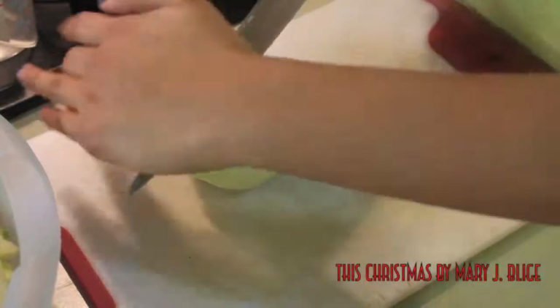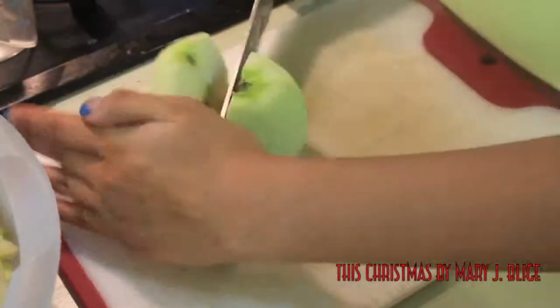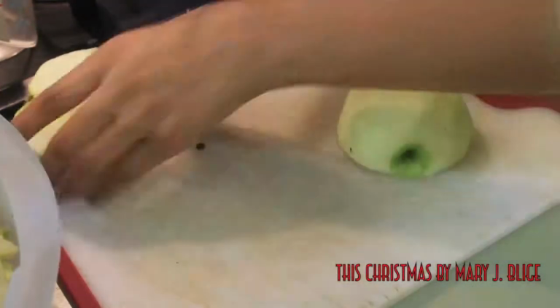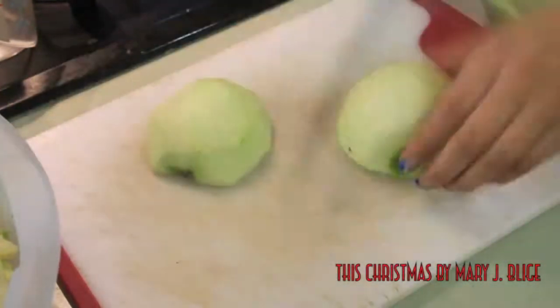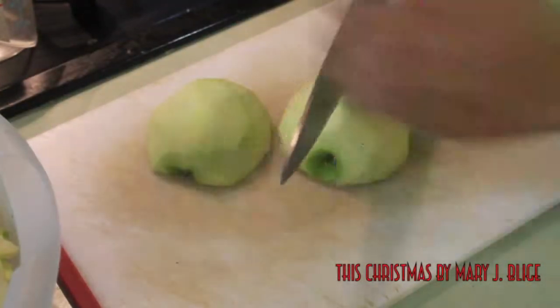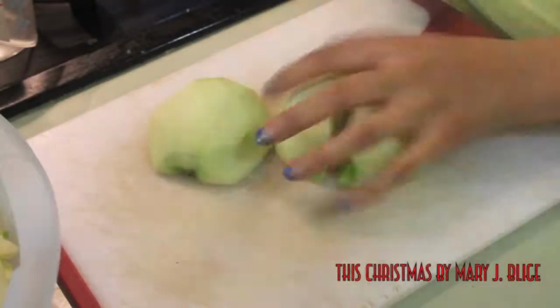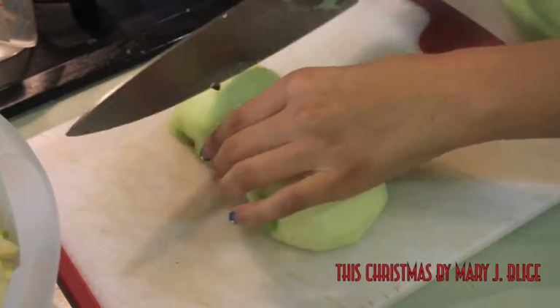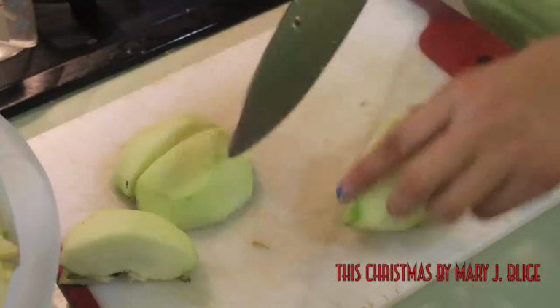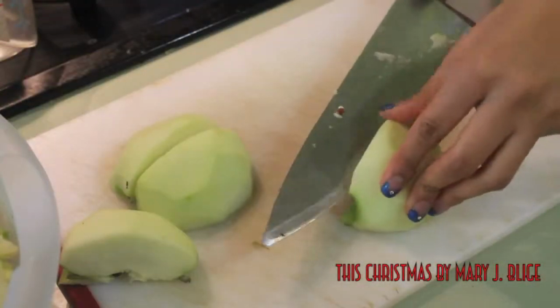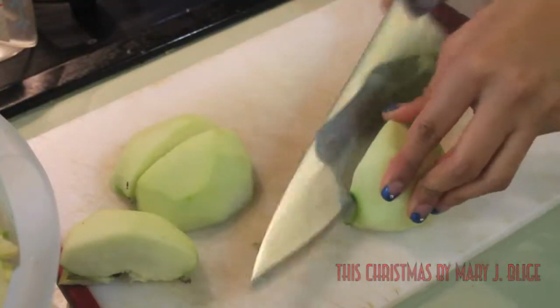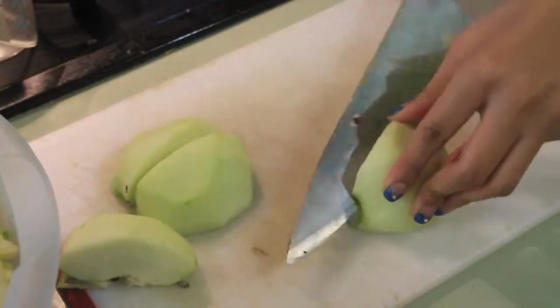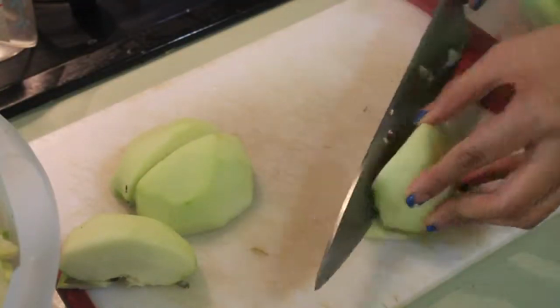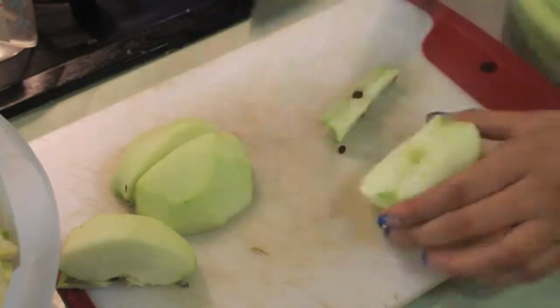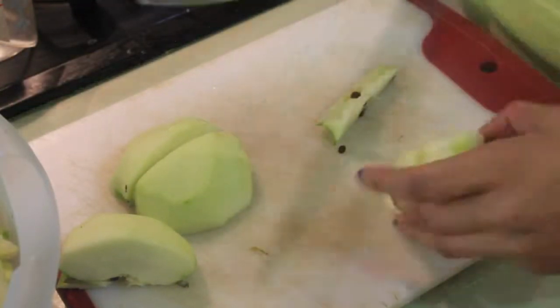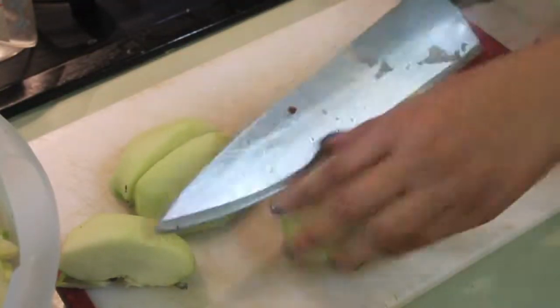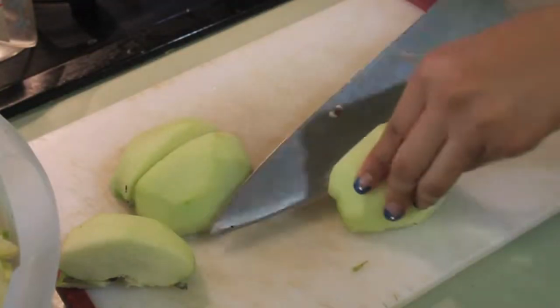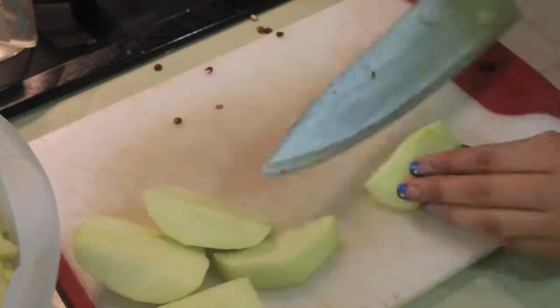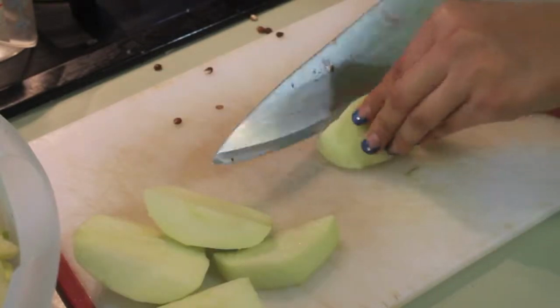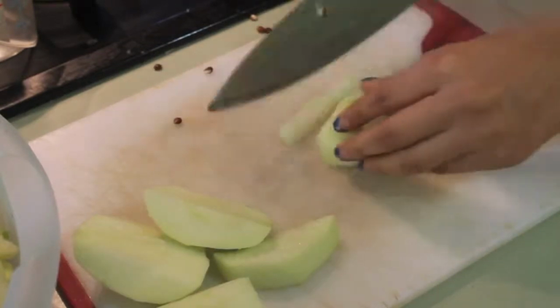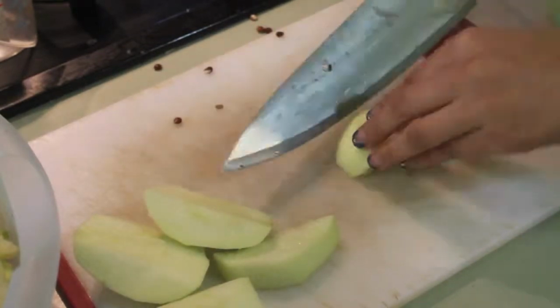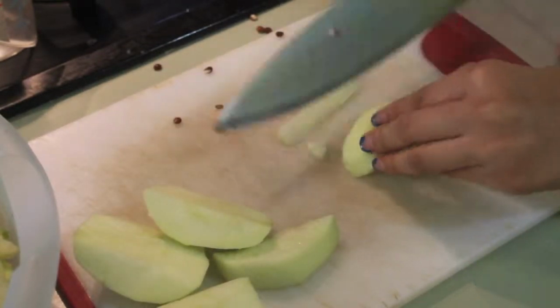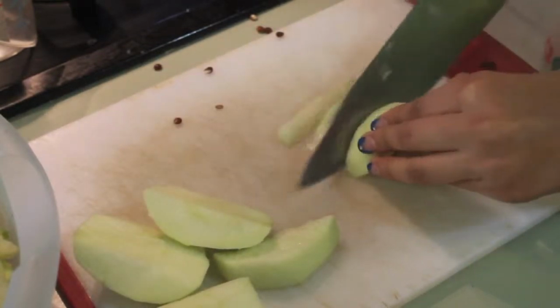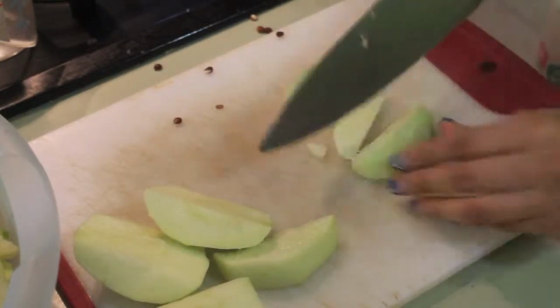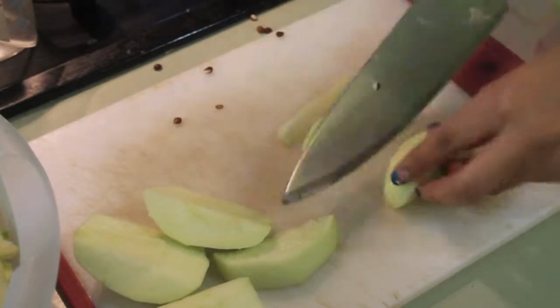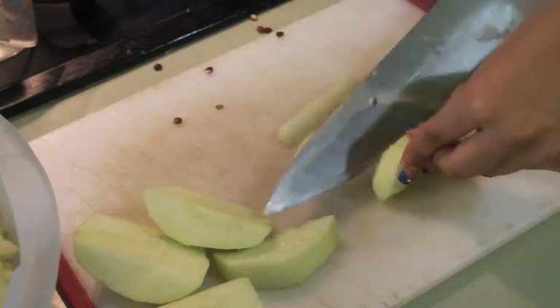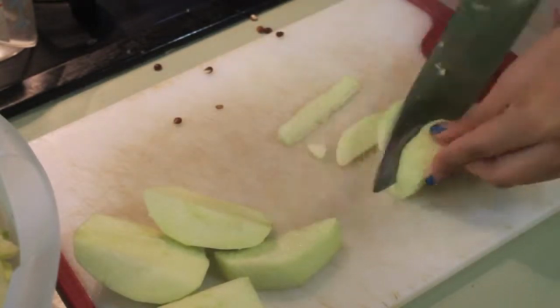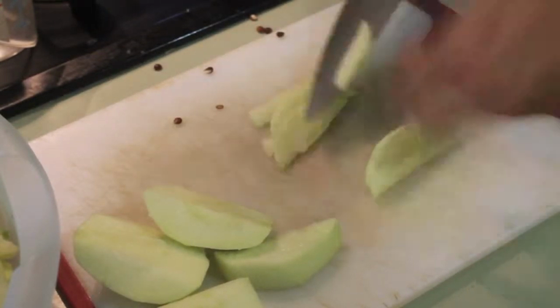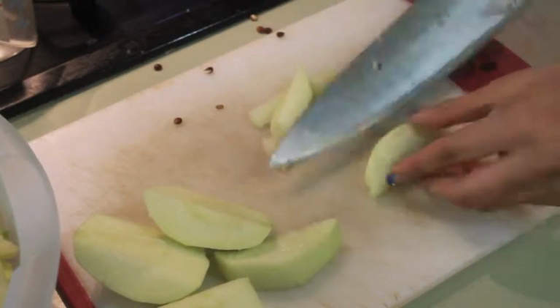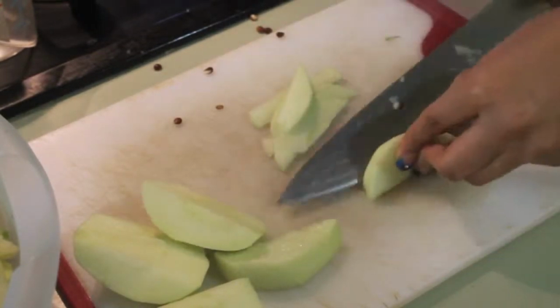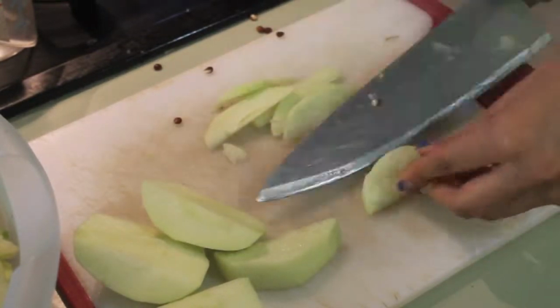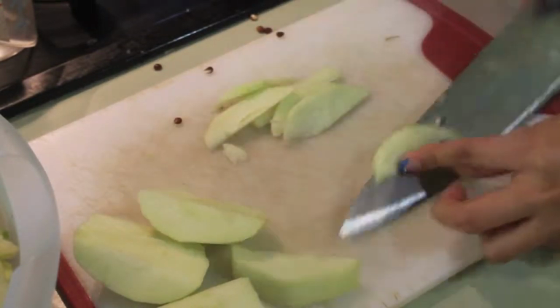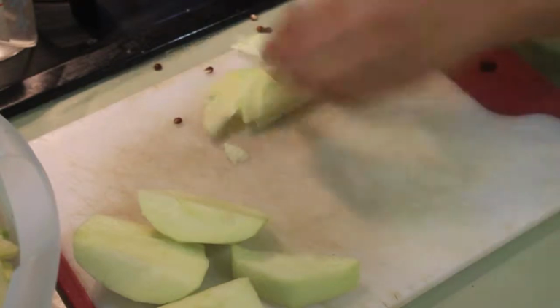For this recipe, you're going to need 6 Granny Smith apples. You want to make sure you wash them all, peel off all the skin, and cut out the core from each apple. Then you're going to start by cutting them into thin slices.